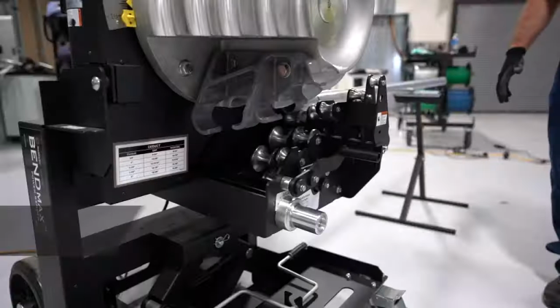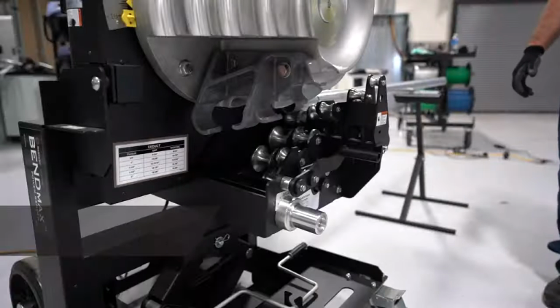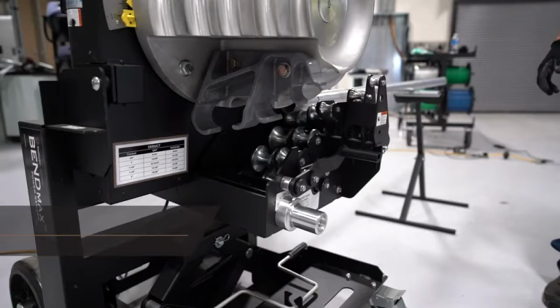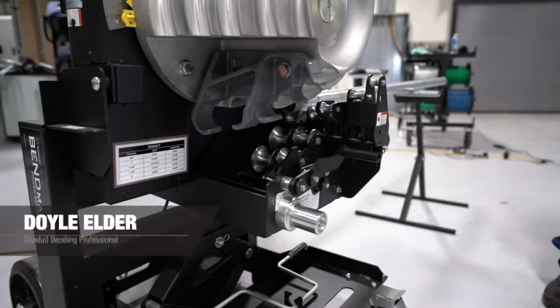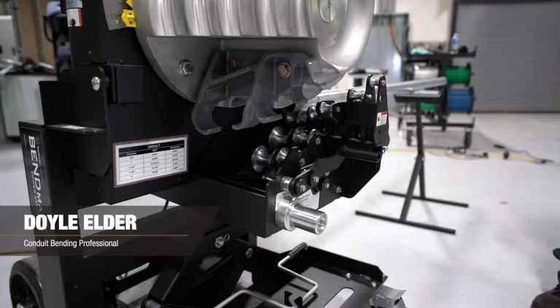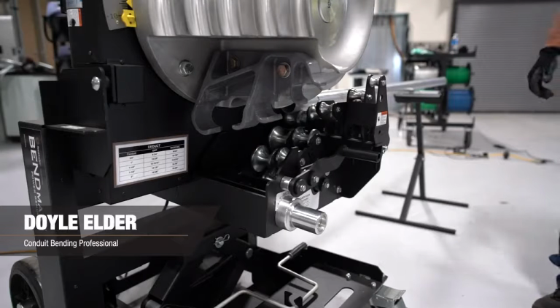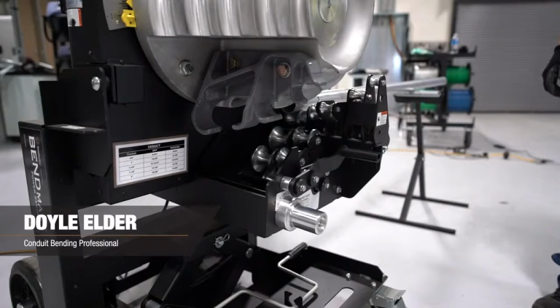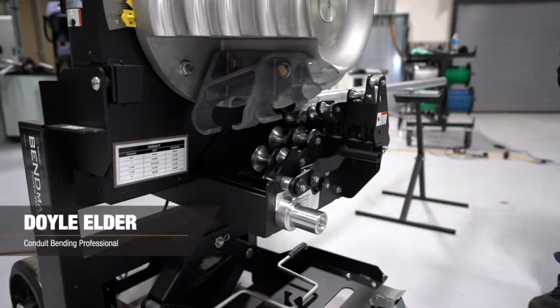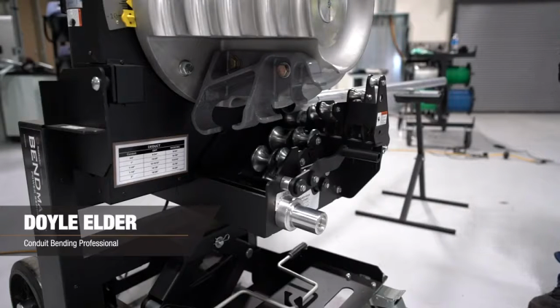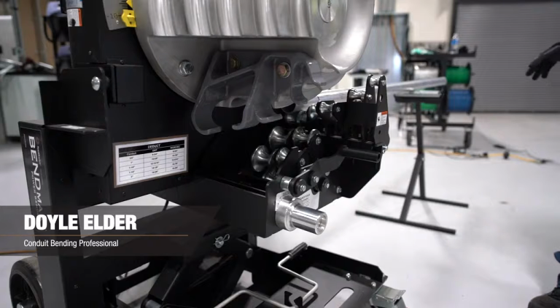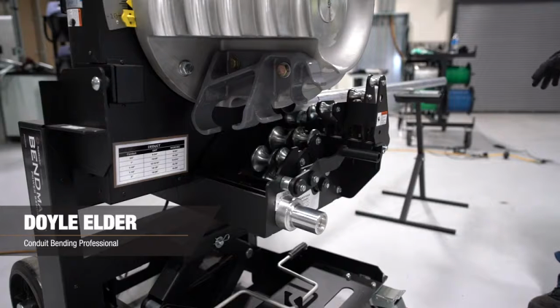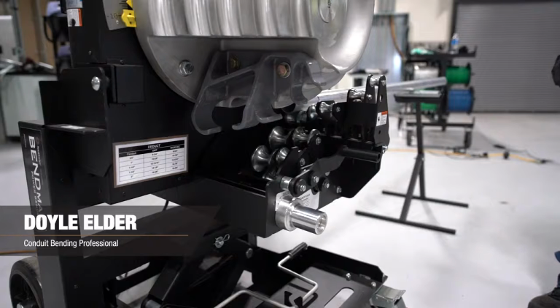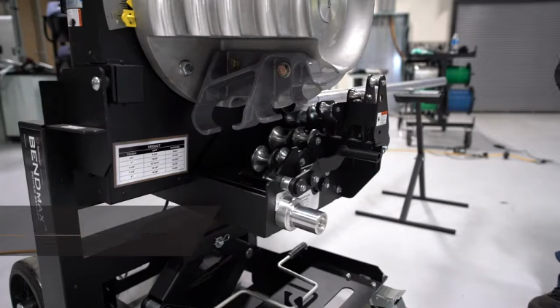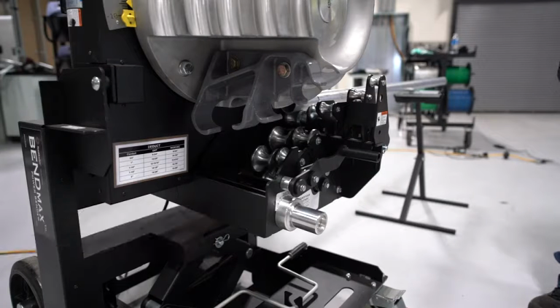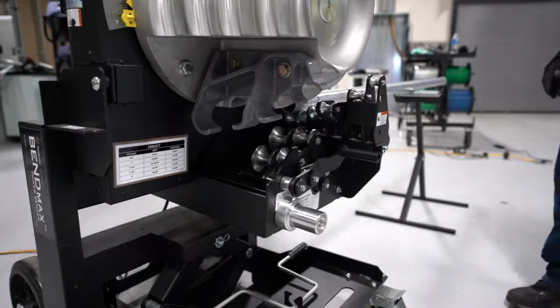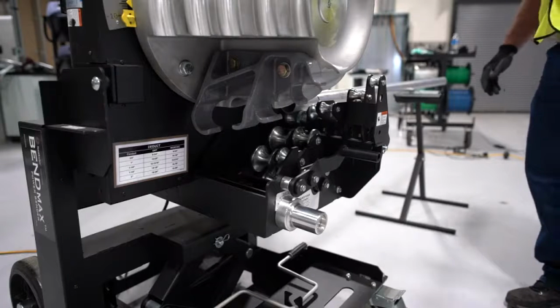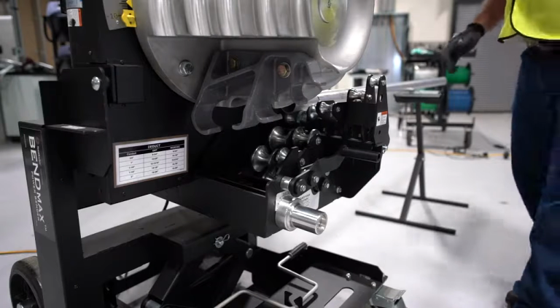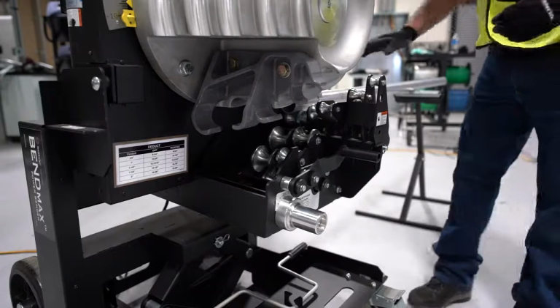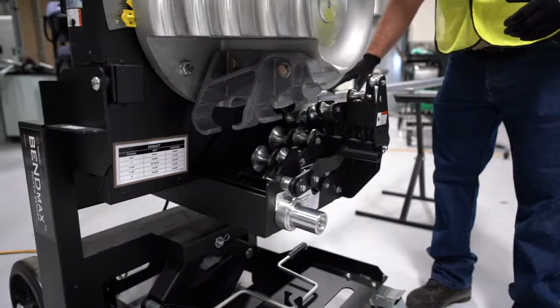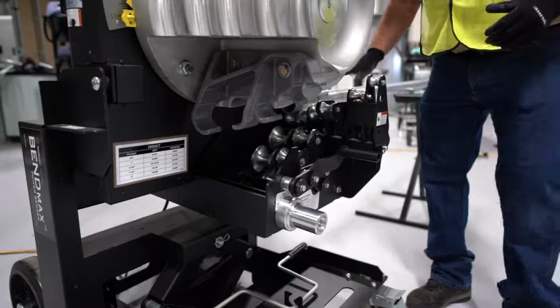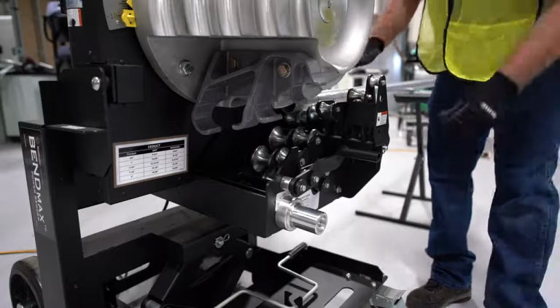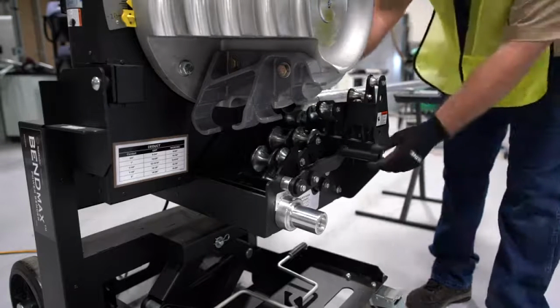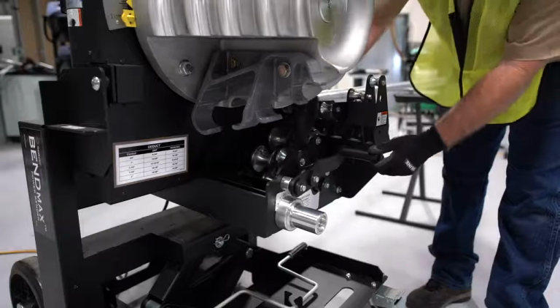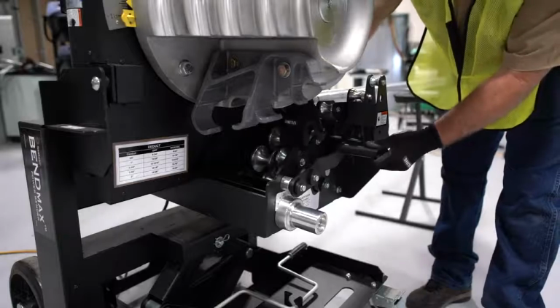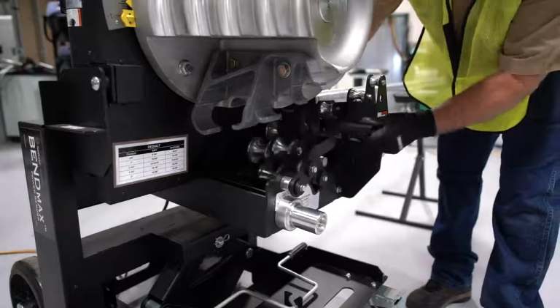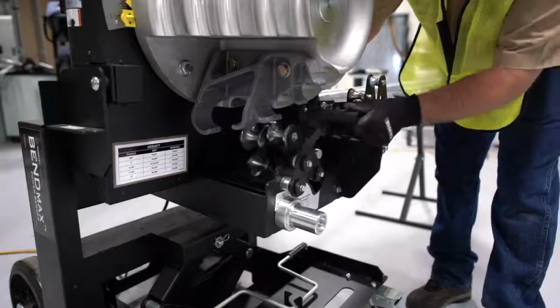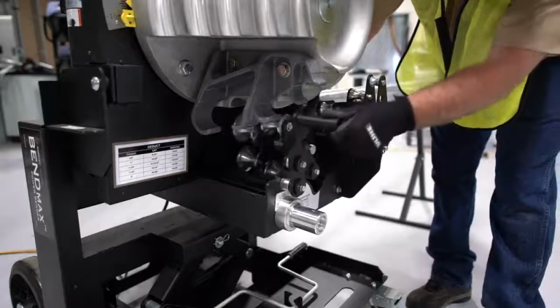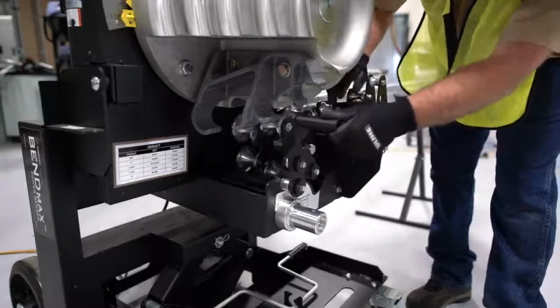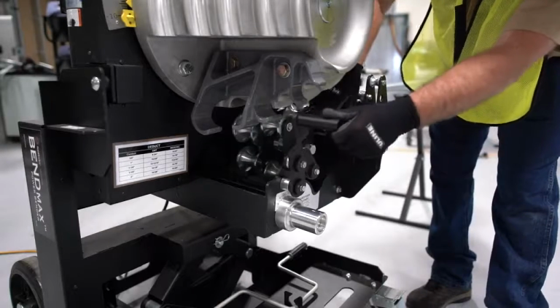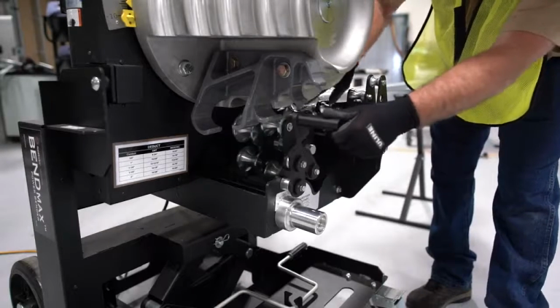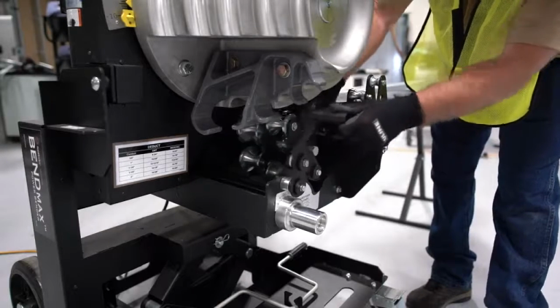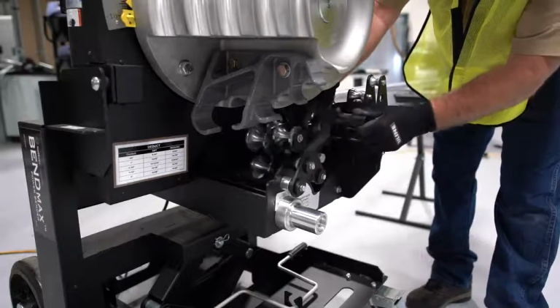I'm Doyle Elder with Southwire Tools, and I'm going to show you how to adjust the squeeze rollers on the Southwire Bend Max. We're bending two-inch EMT, so we want to make sure we're set for EMT. So there's the E, so that's correct.